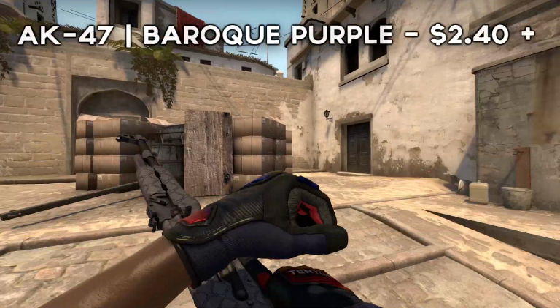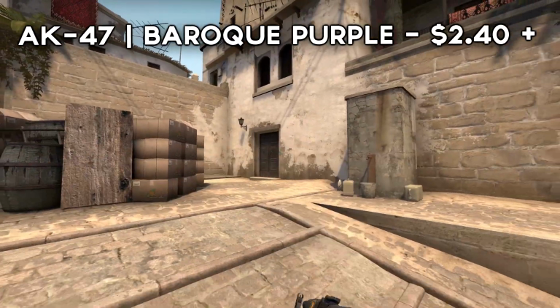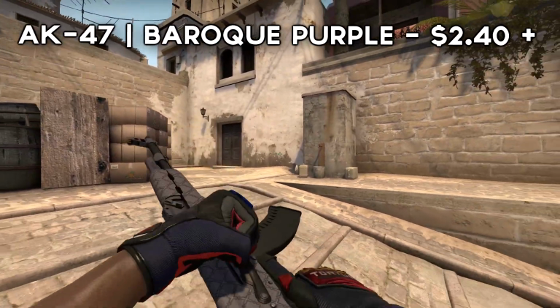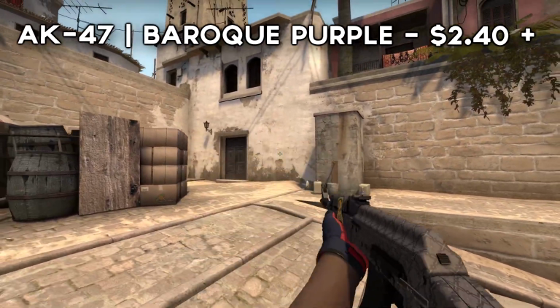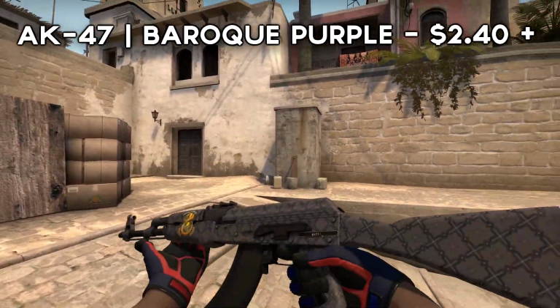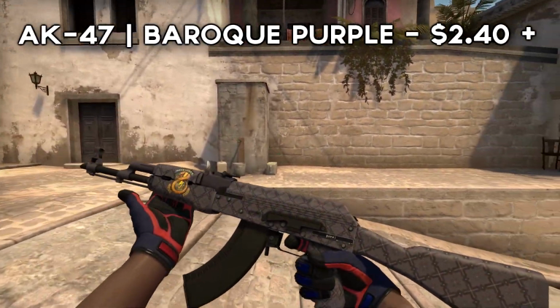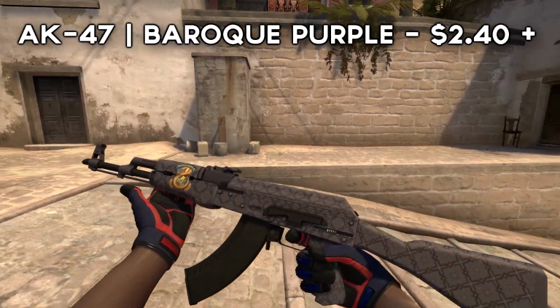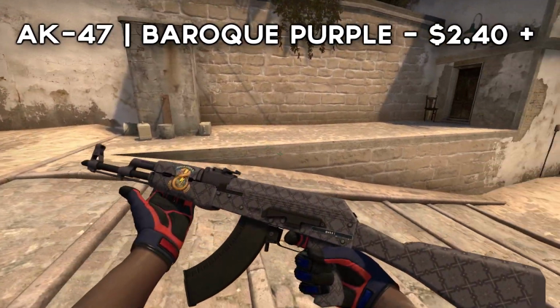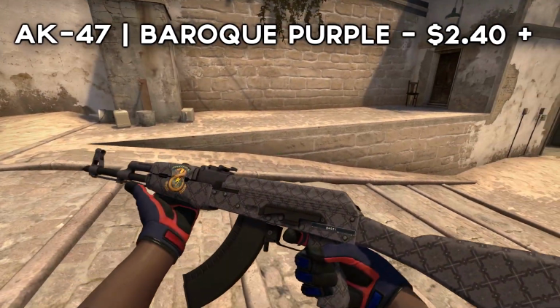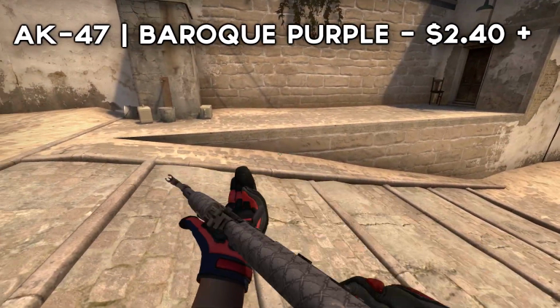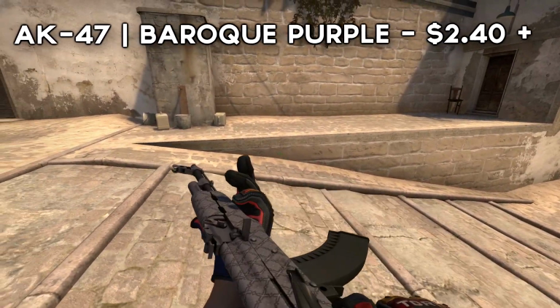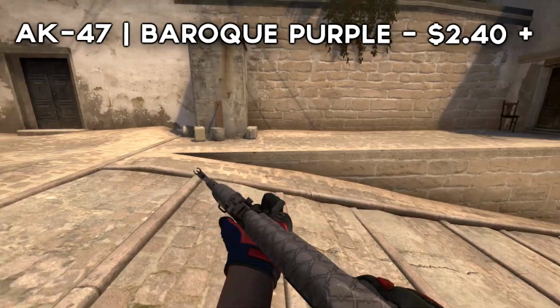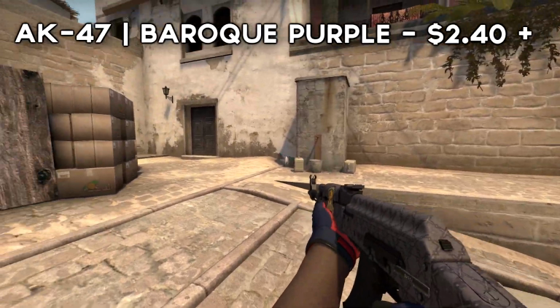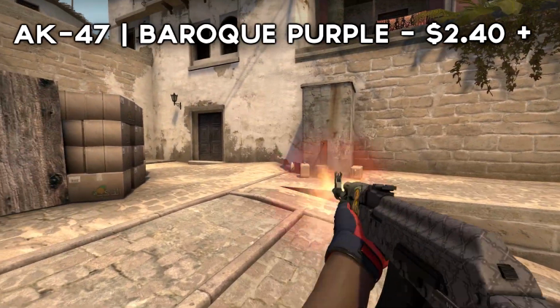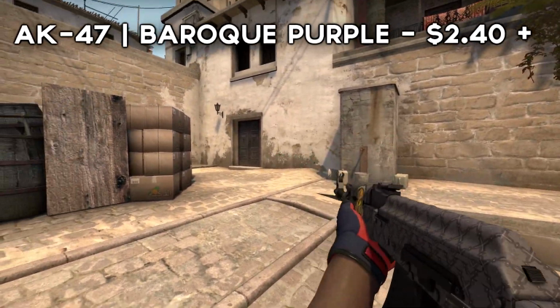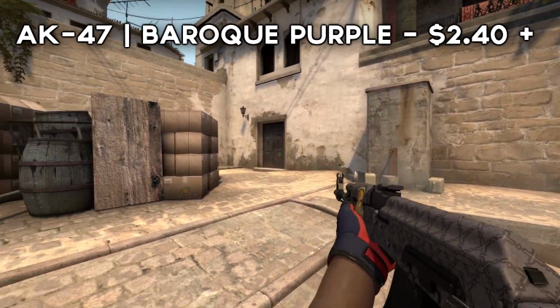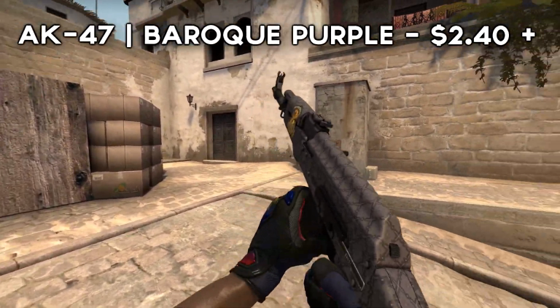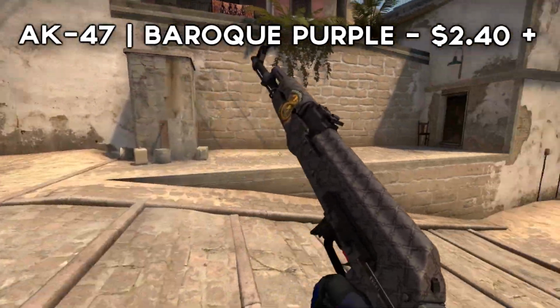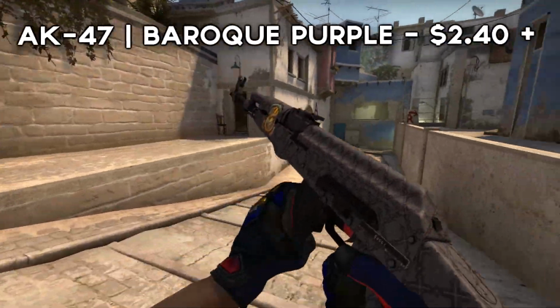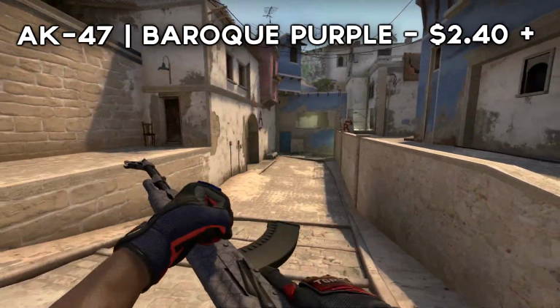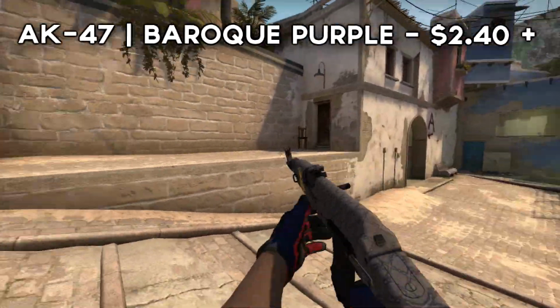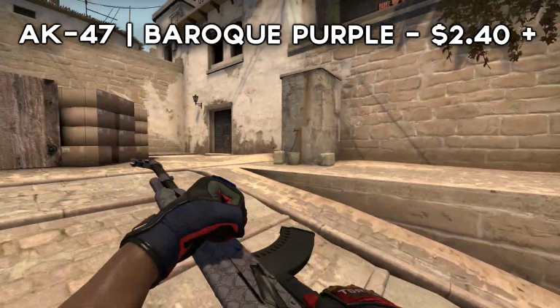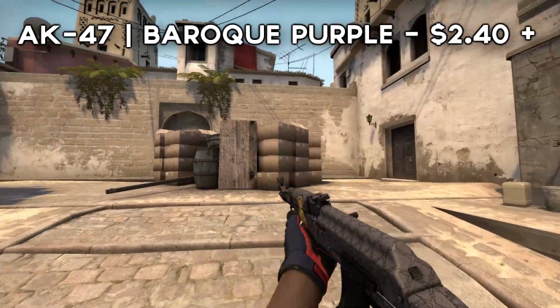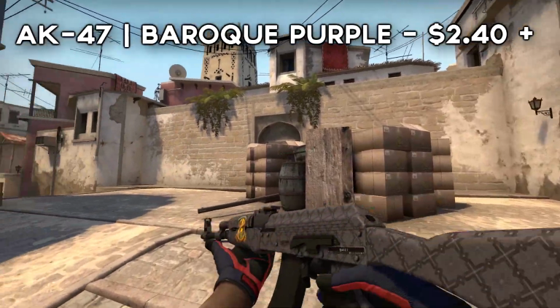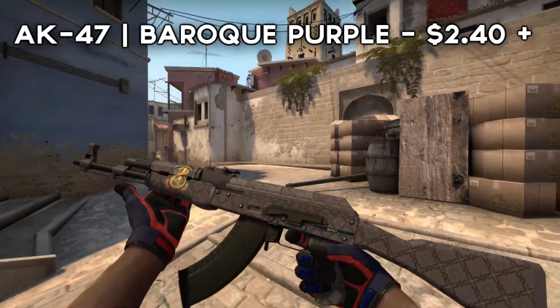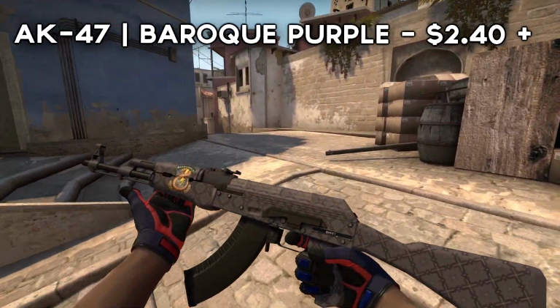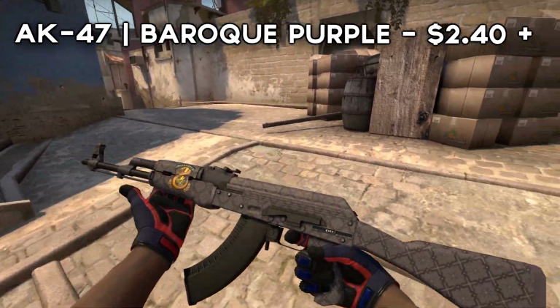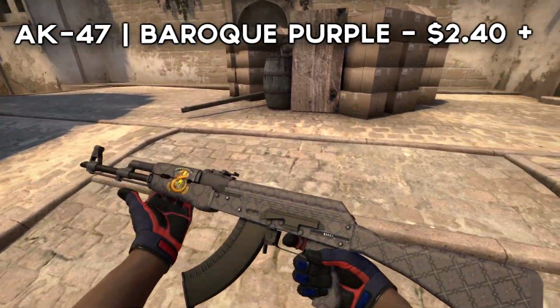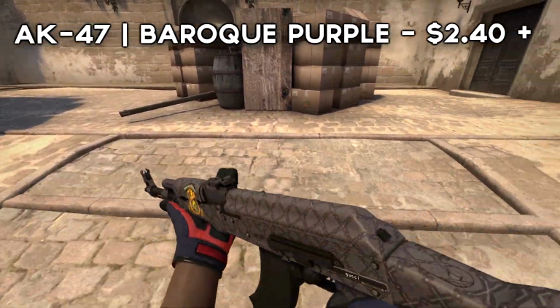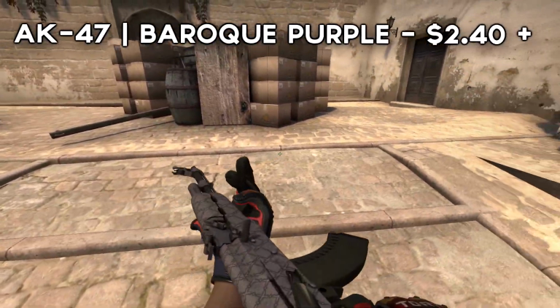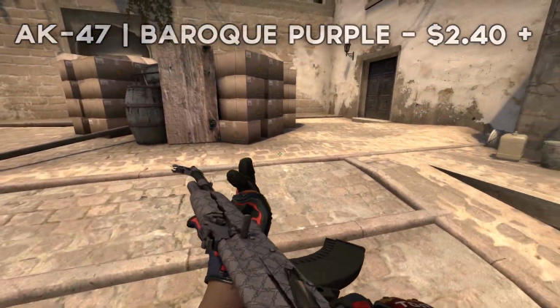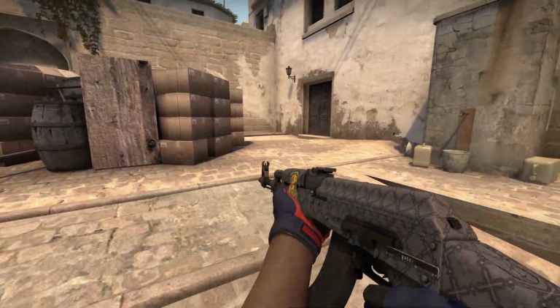Up next, we have the AK Baroque Purple — it actually looks like a designer brand pattern. Just the fact that it's got a designer clothing look to it, it definitely looks expensive, and it's very cheap at the same time.